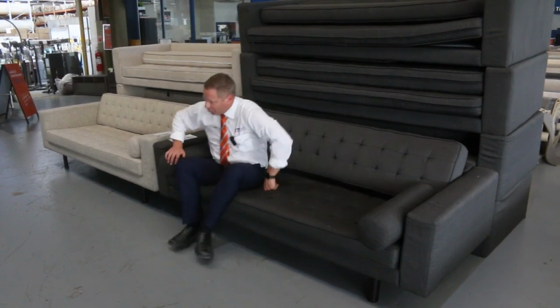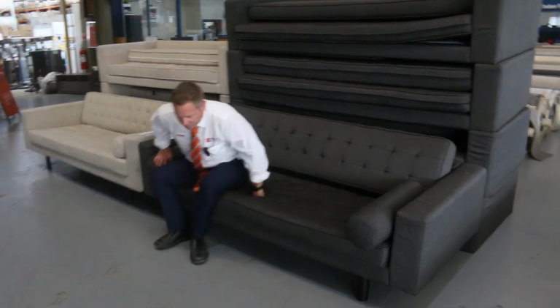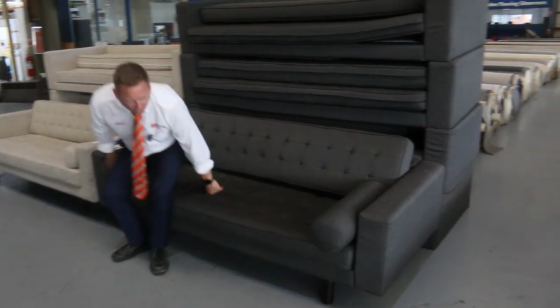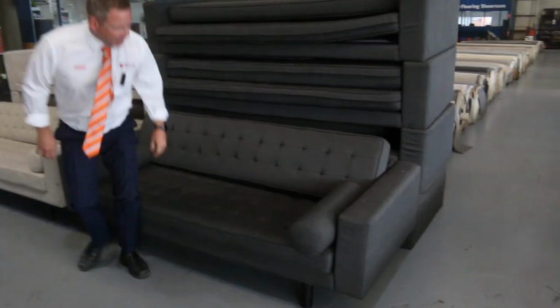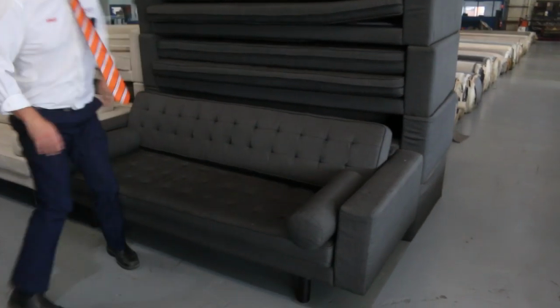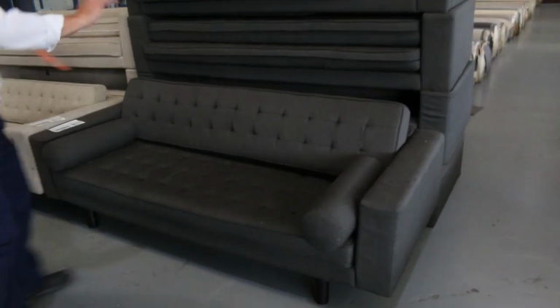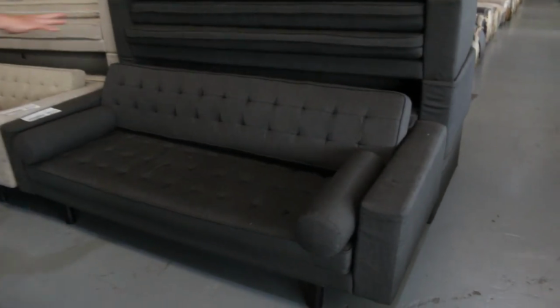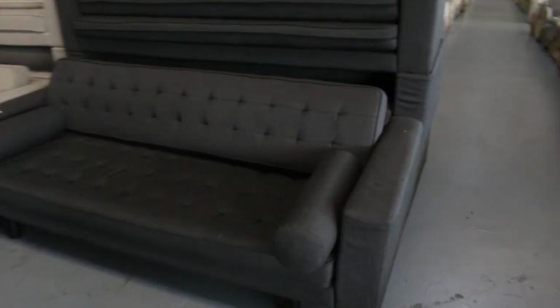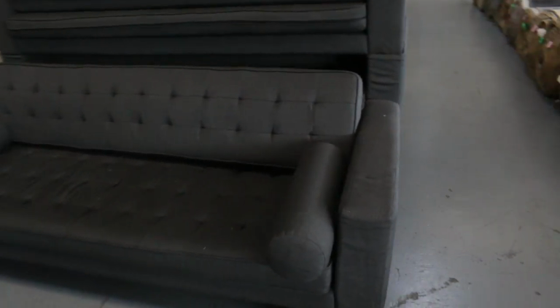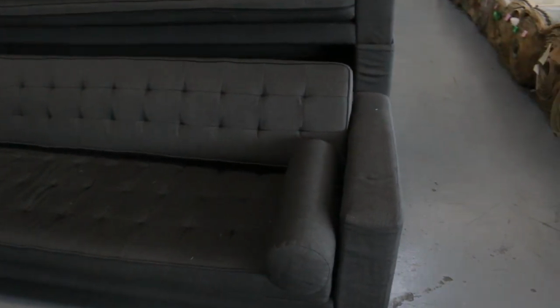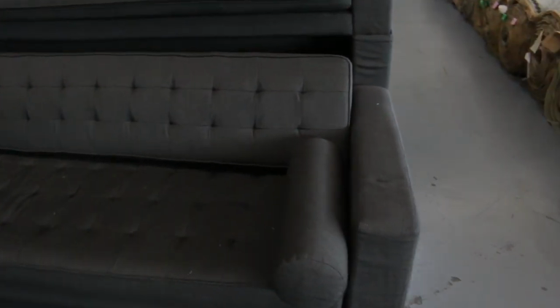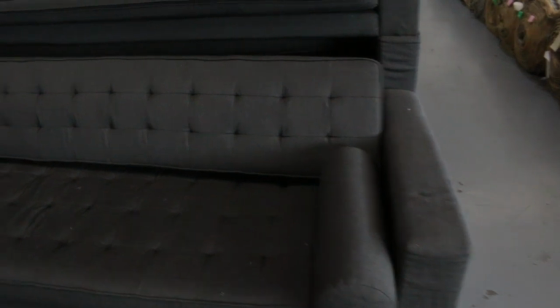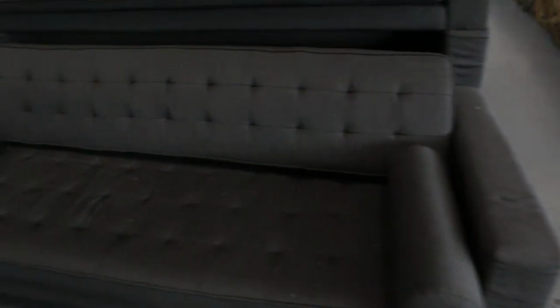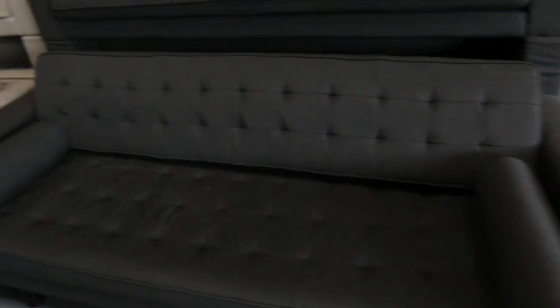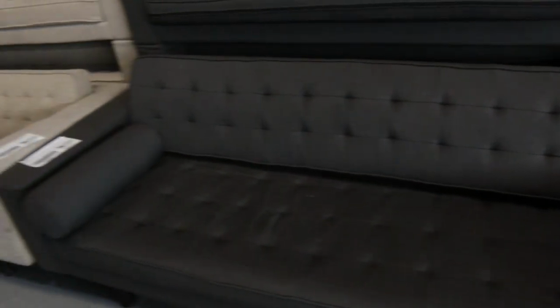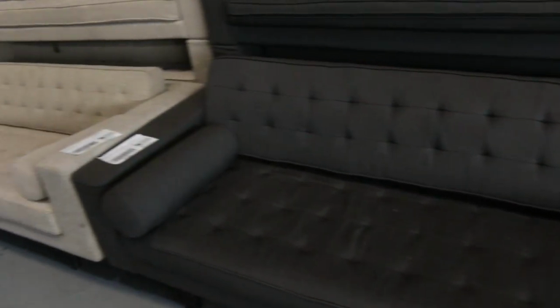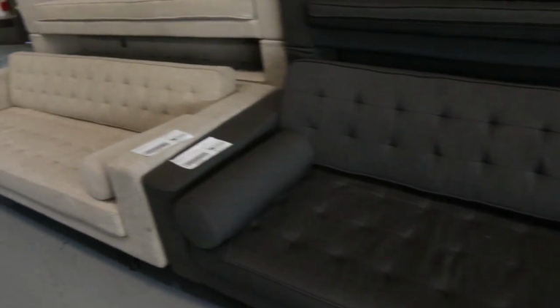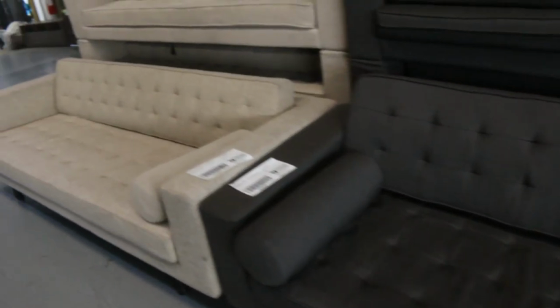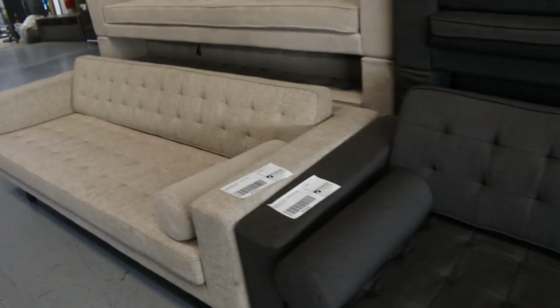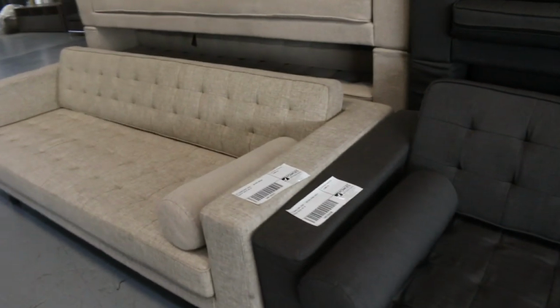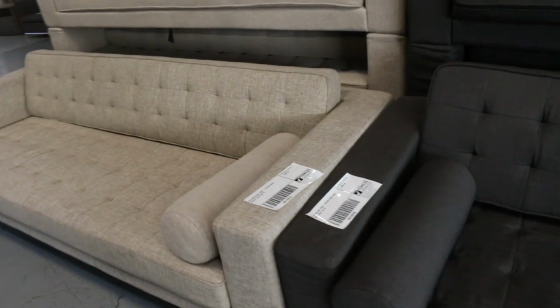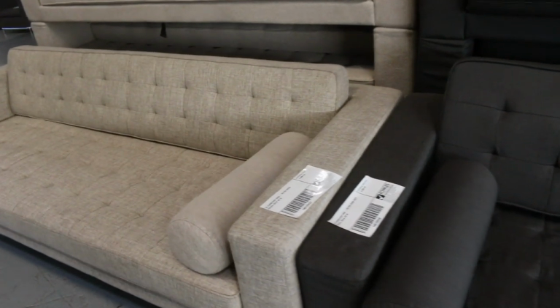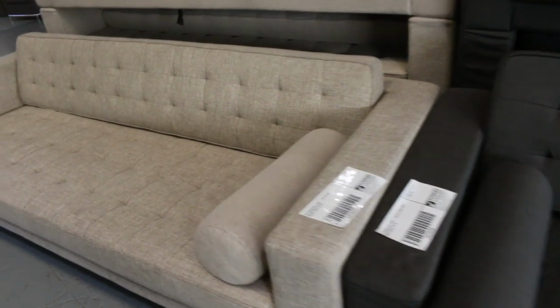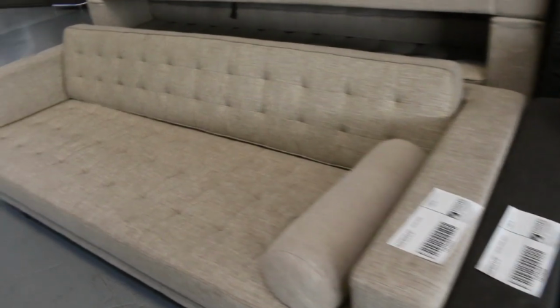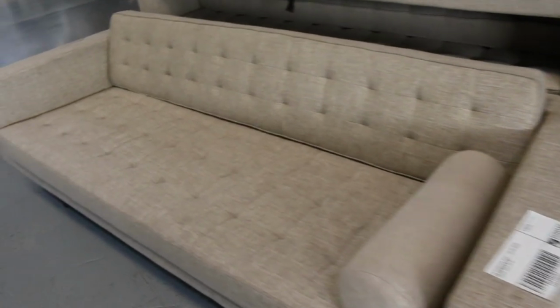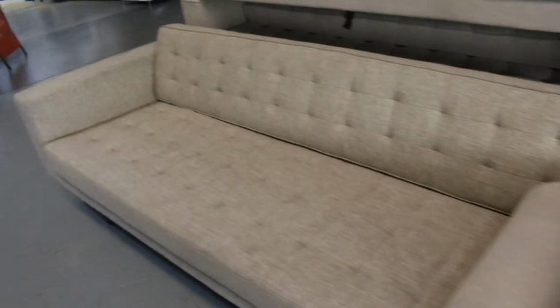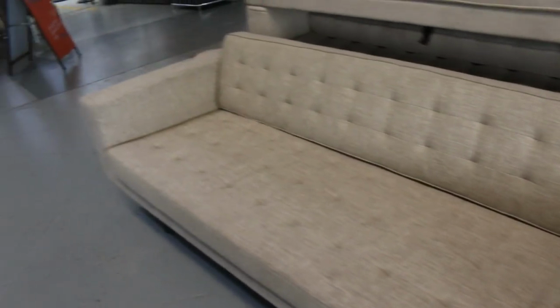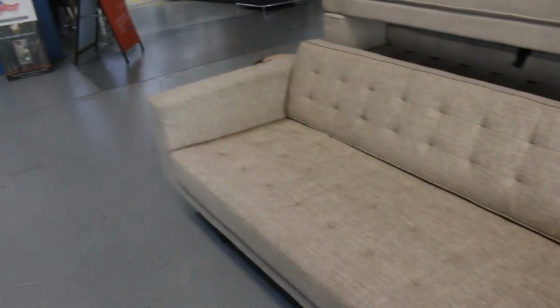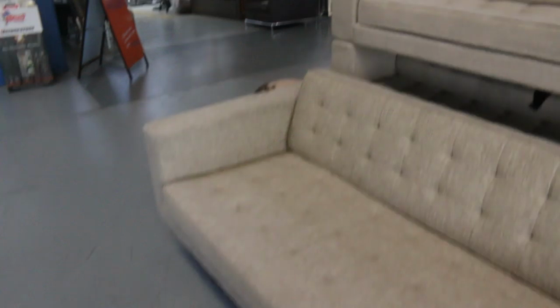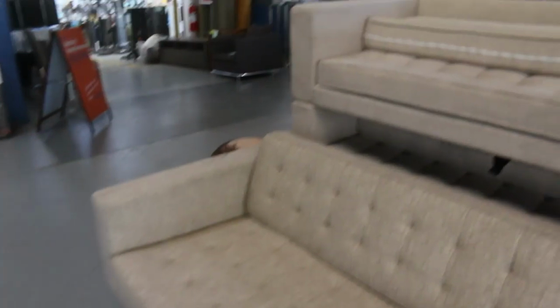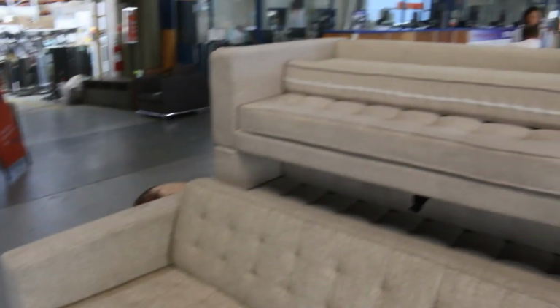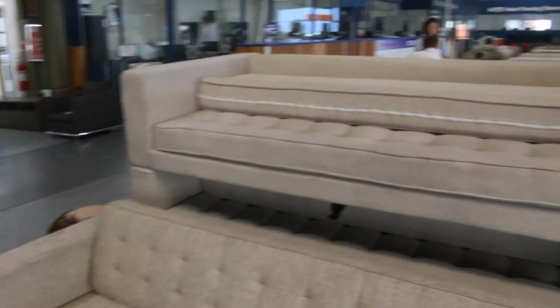Well, have a look at these beautiful couches. There's five of the dark one and five of the light one. They're ex-hire and they are unreserved. I'll get them going for a dollar a shot.